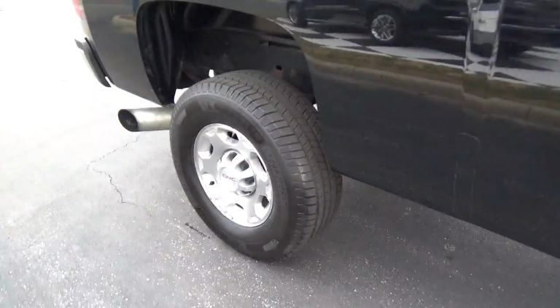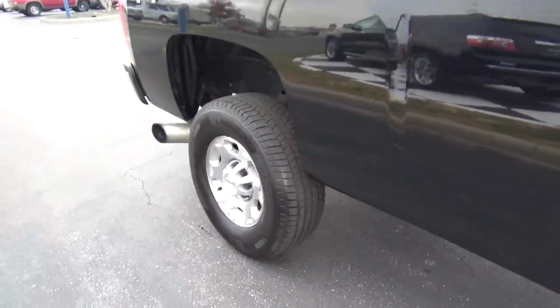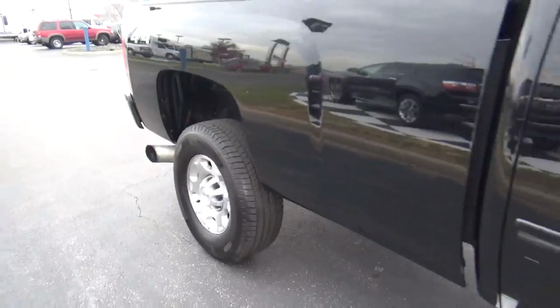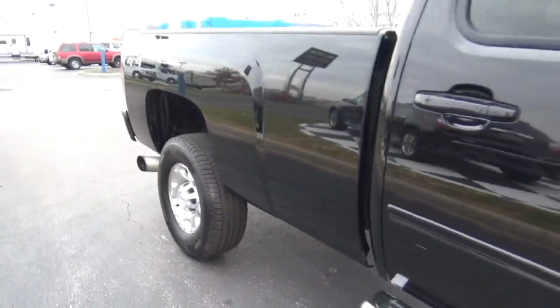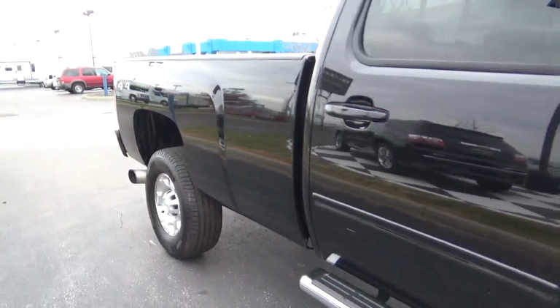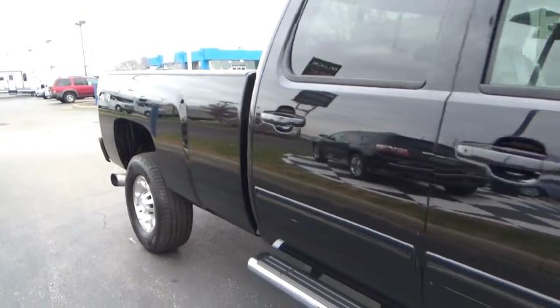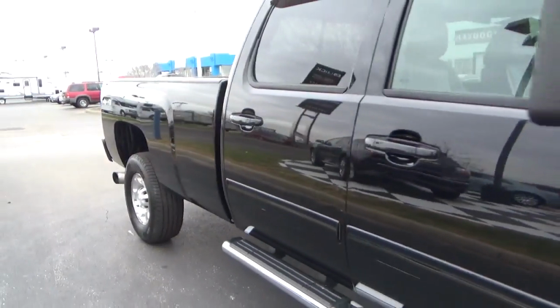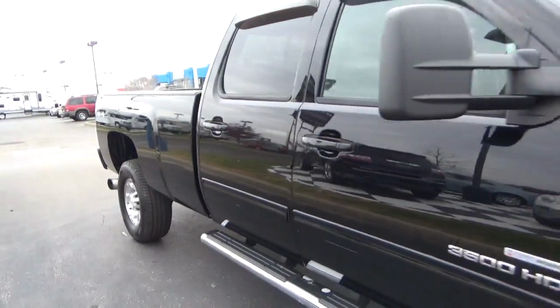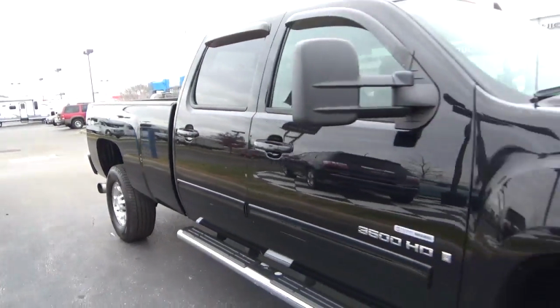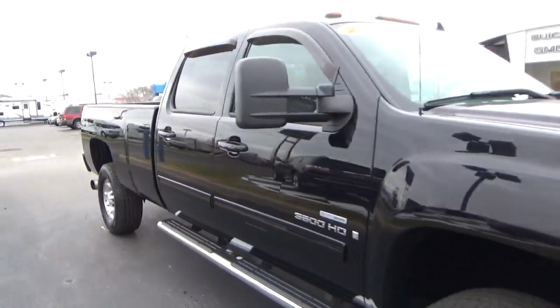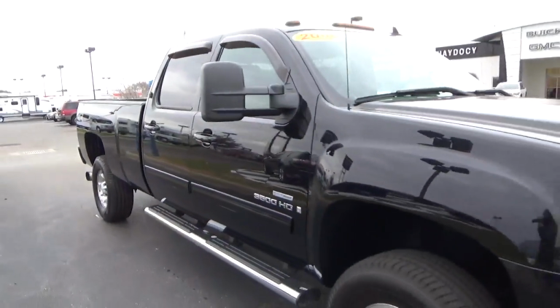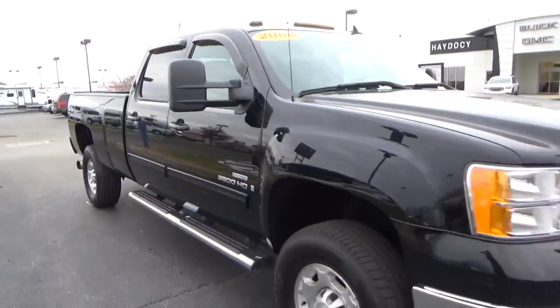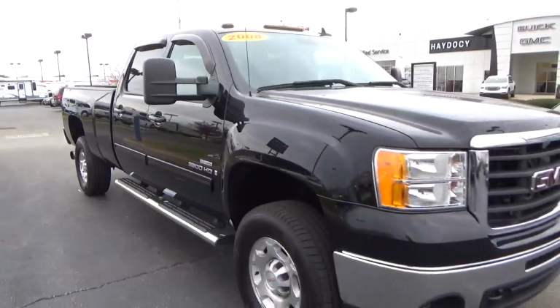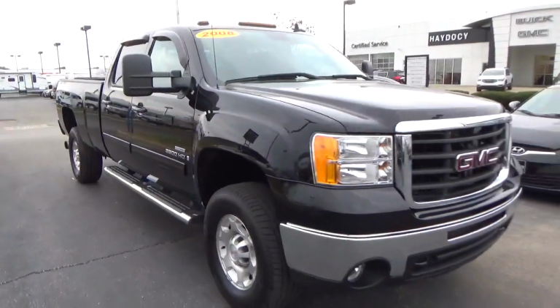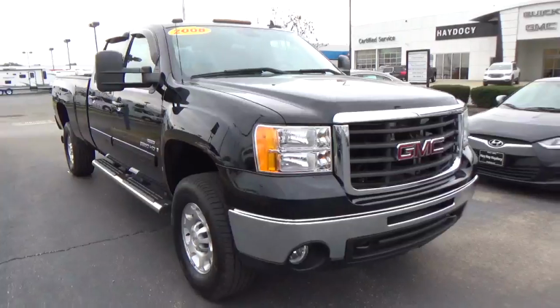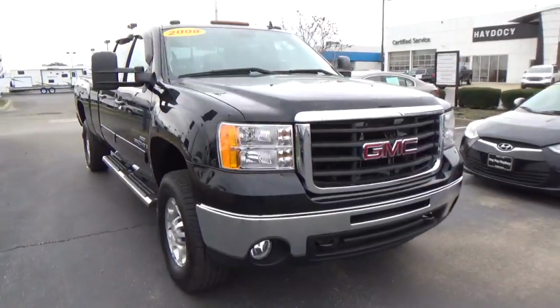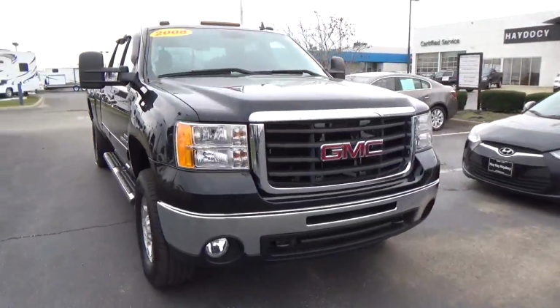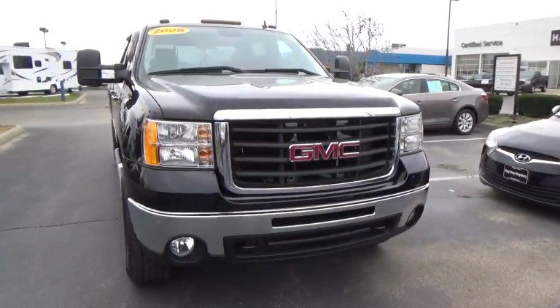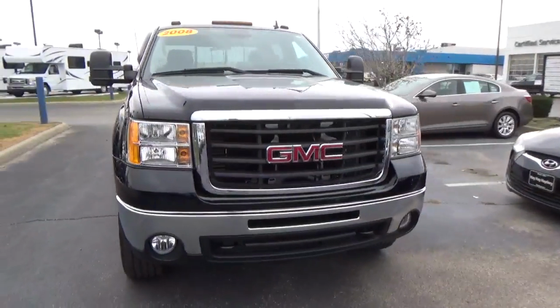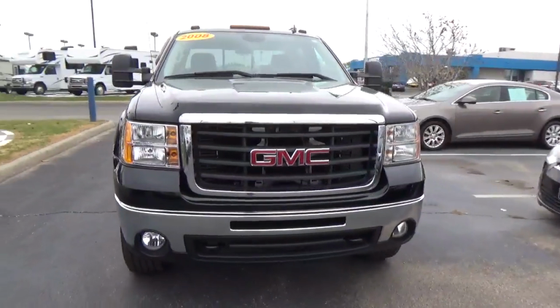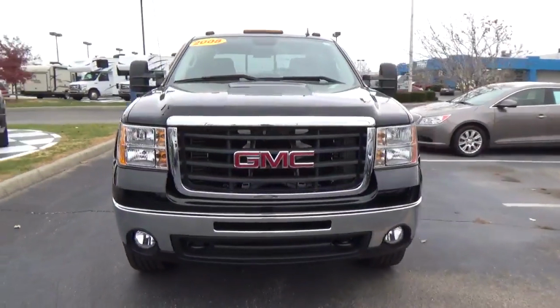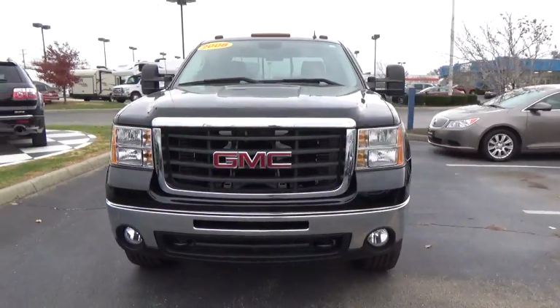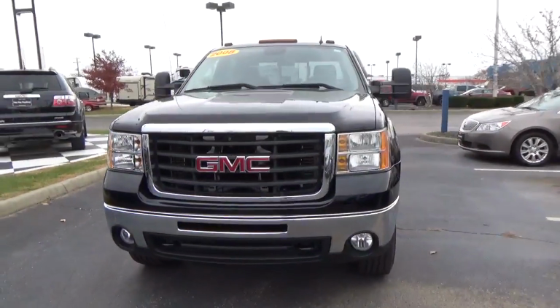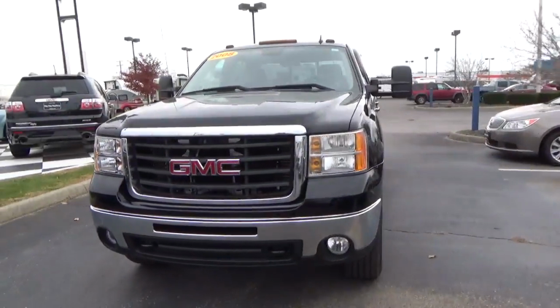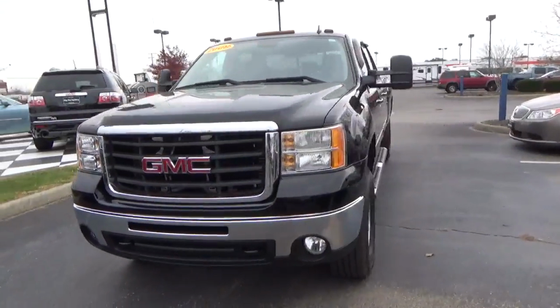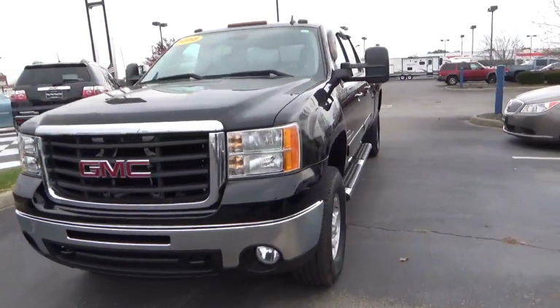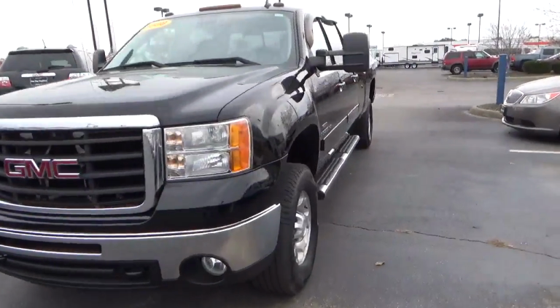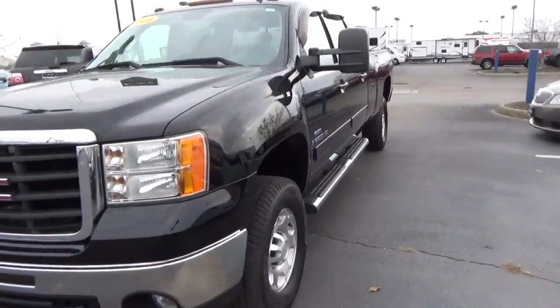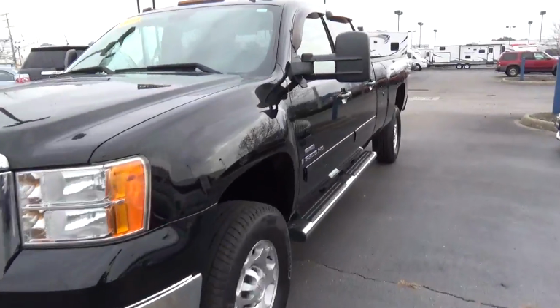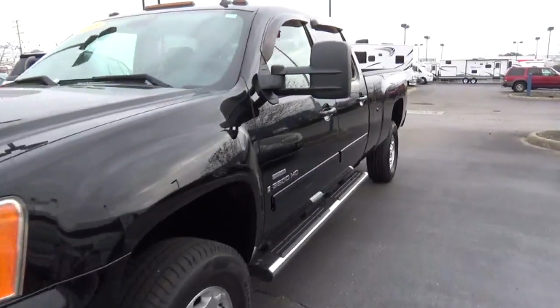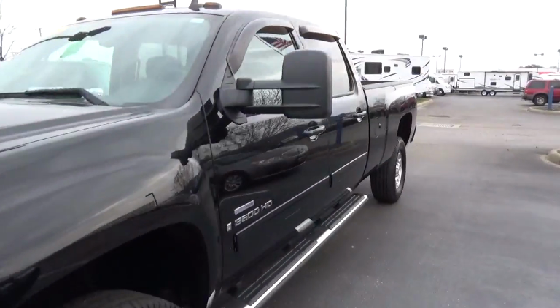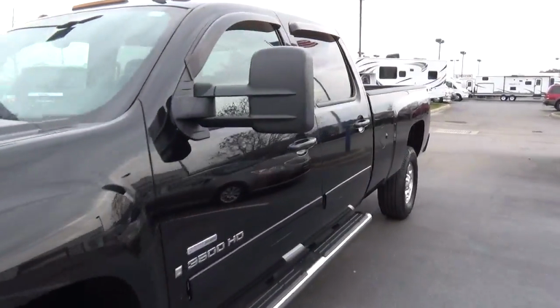Allied wheels. 4-wheel disc brakes. Fog lights. Front tow hooks. Side steps.